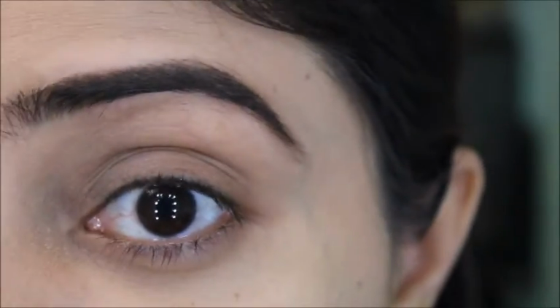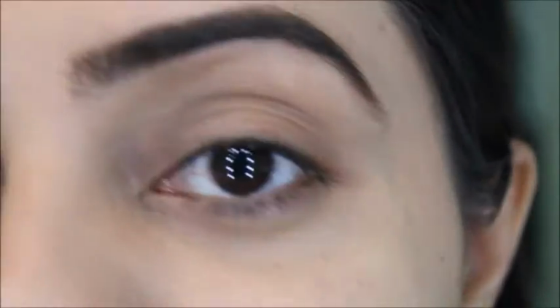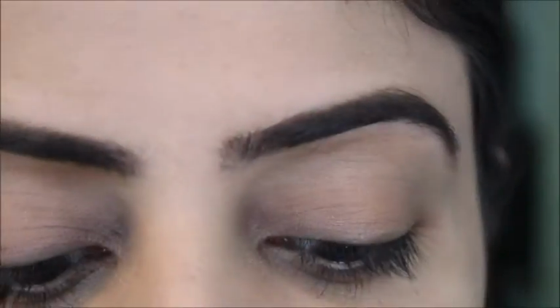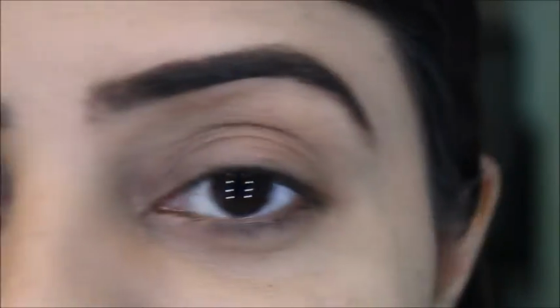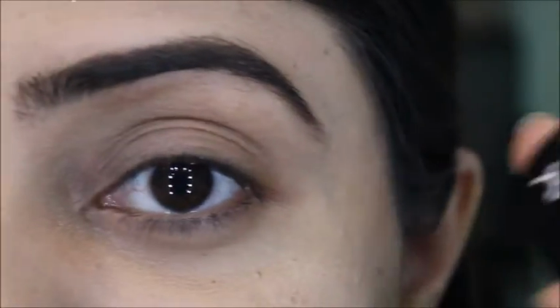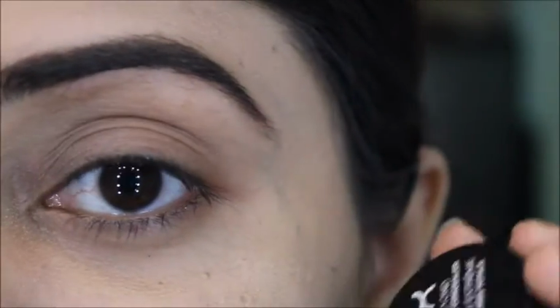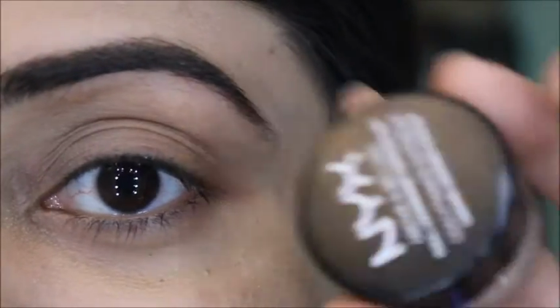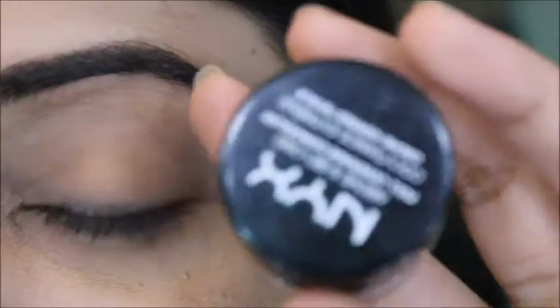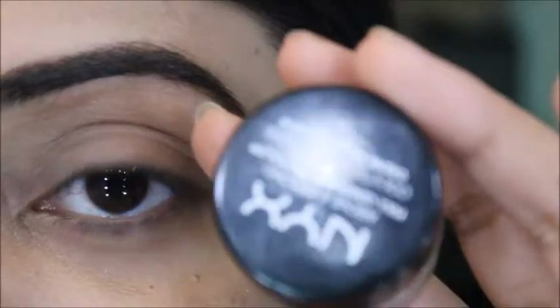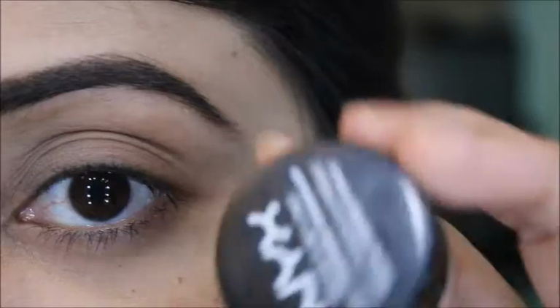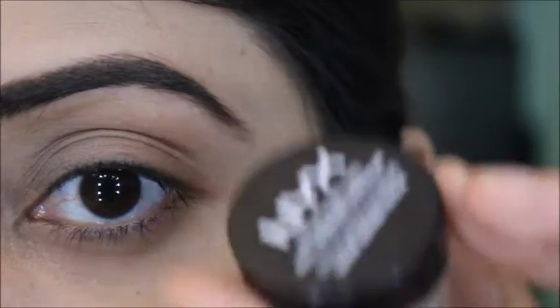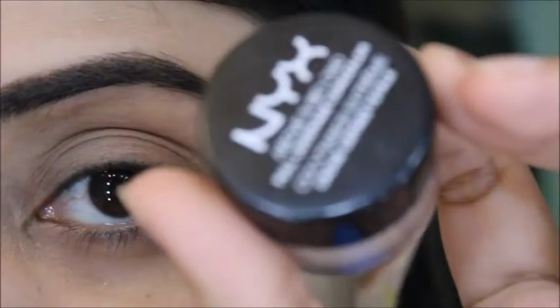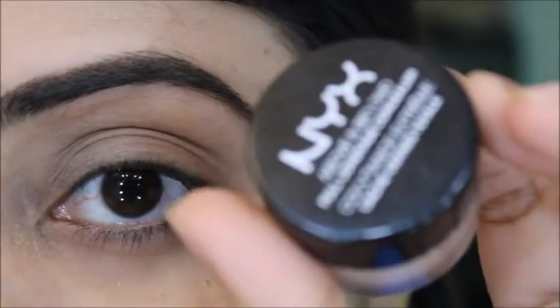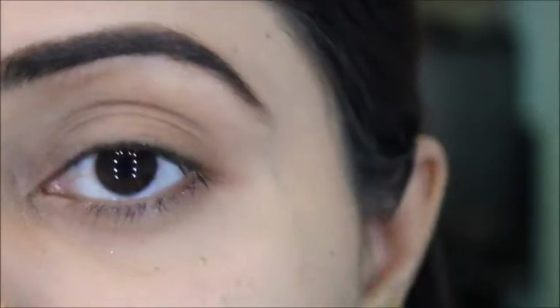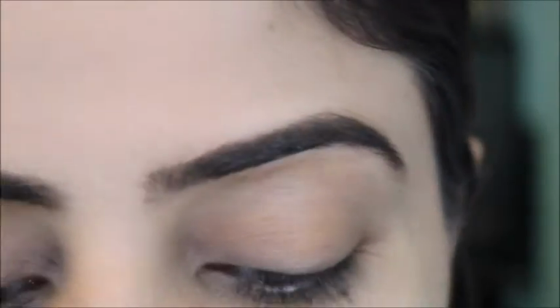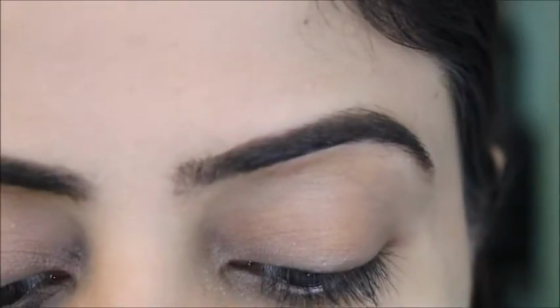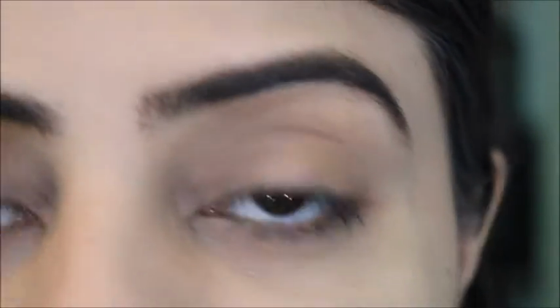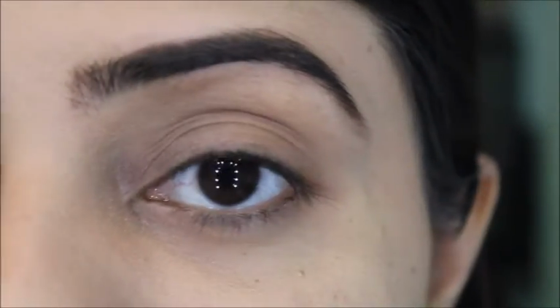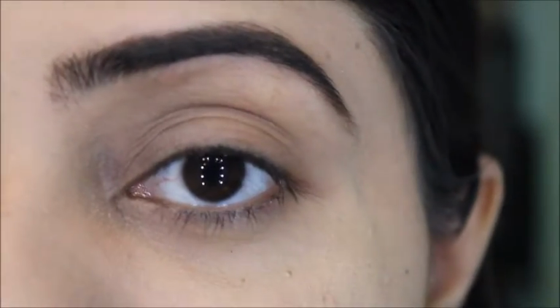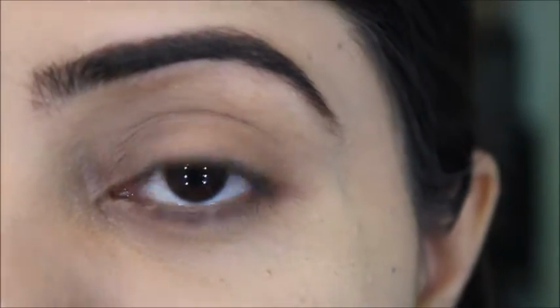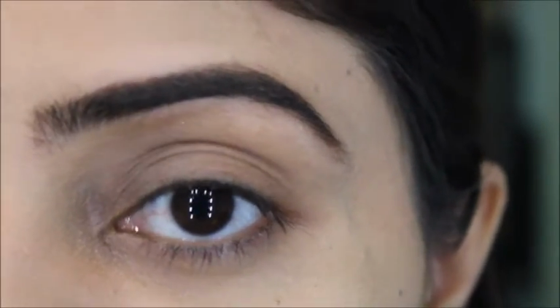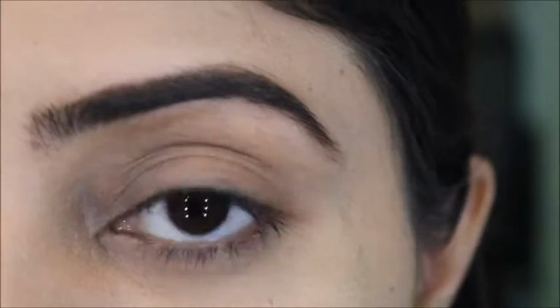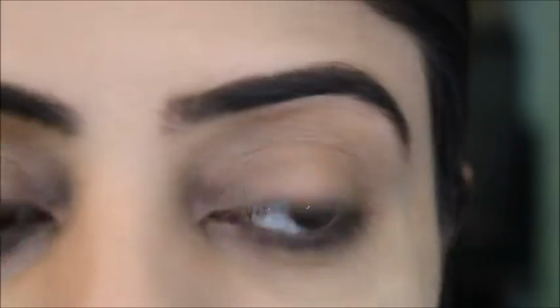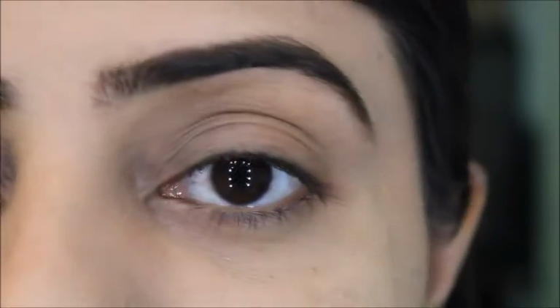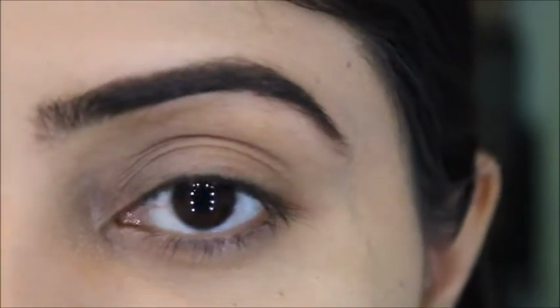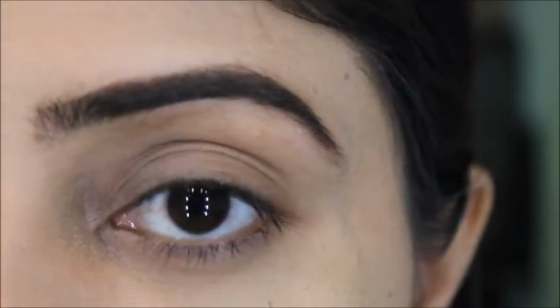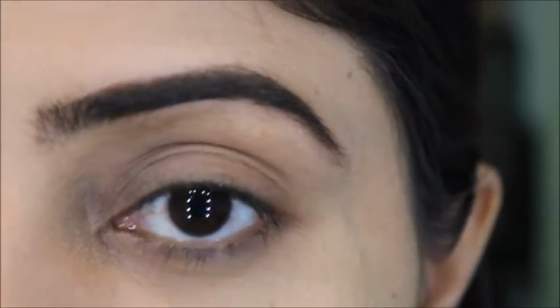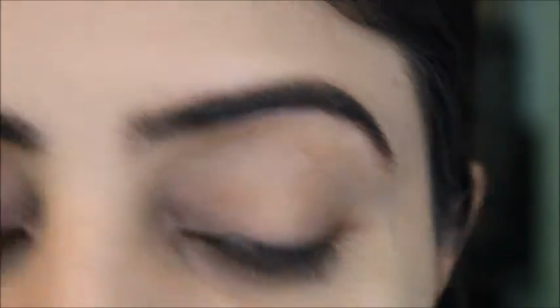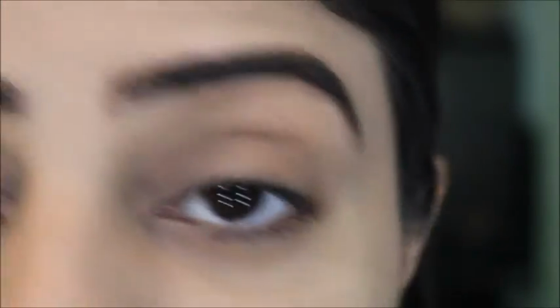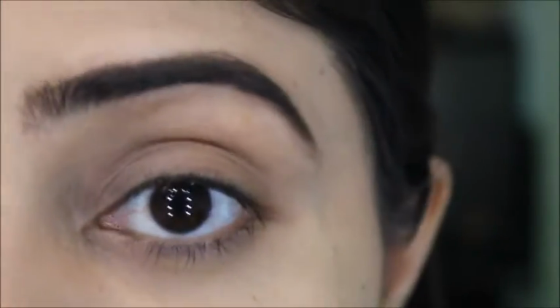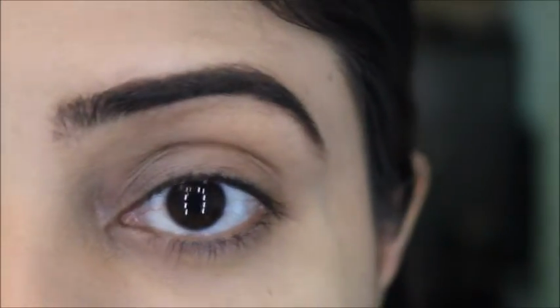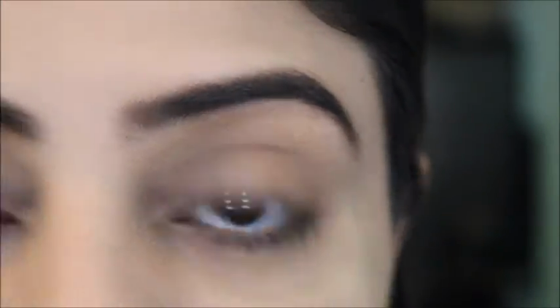I'll start my tutorial by concealing my eyes. I'm using the NYX Above and Beyond concealer. I've already done my eyebrows and the rest of my face, so it's just my eyes that I haven't done yet.